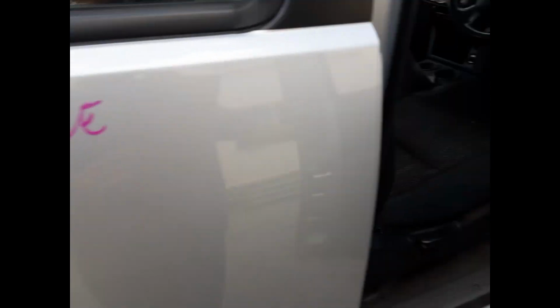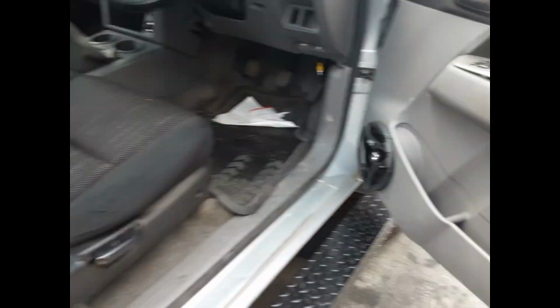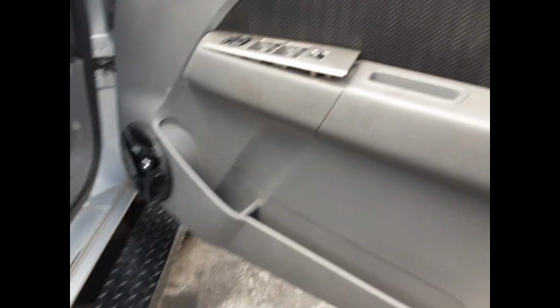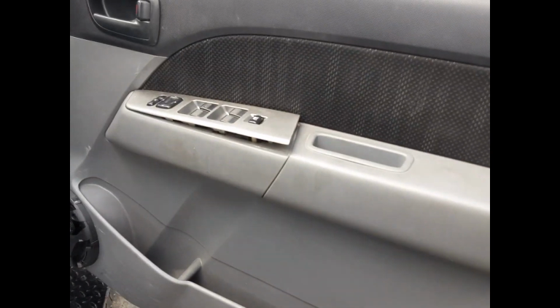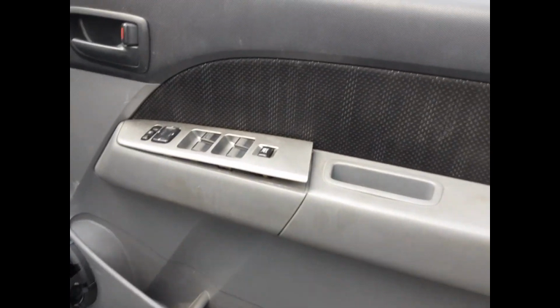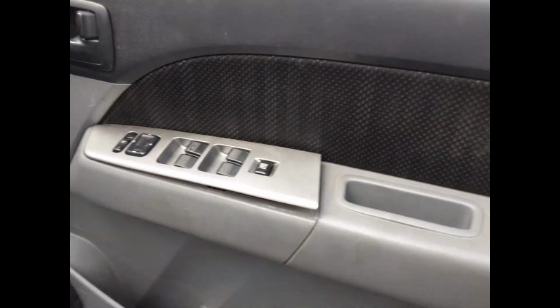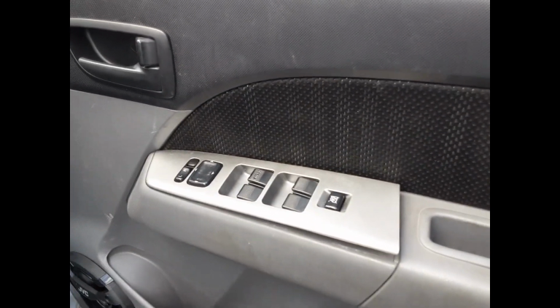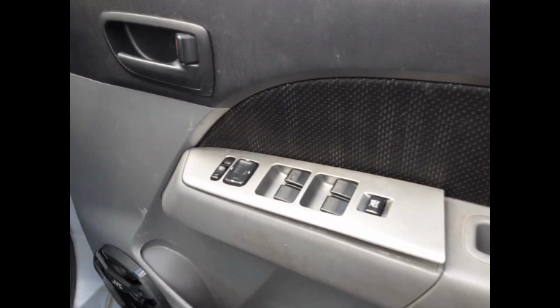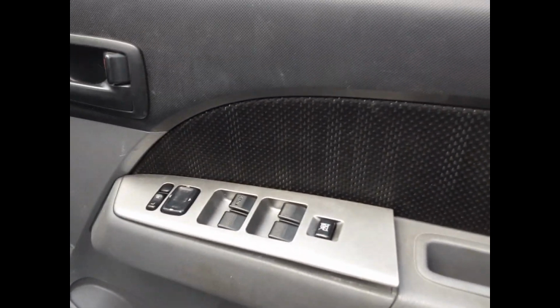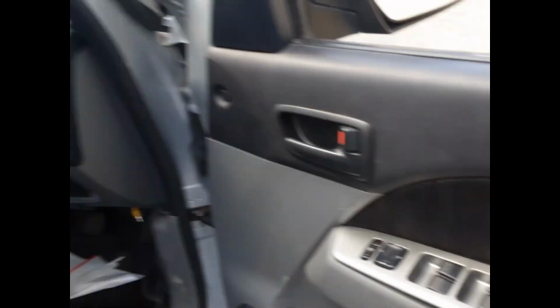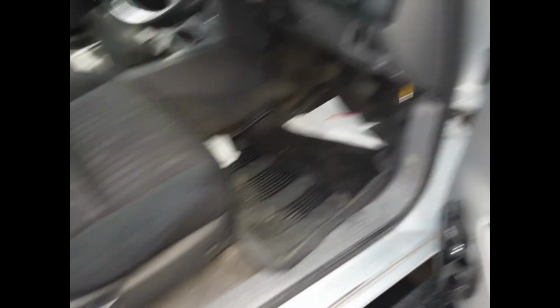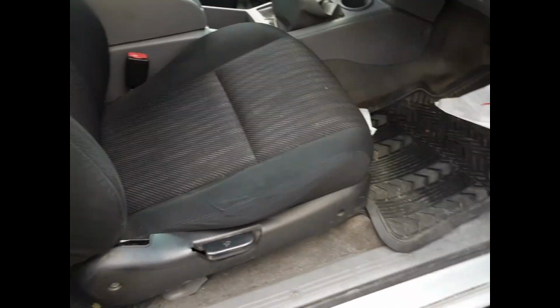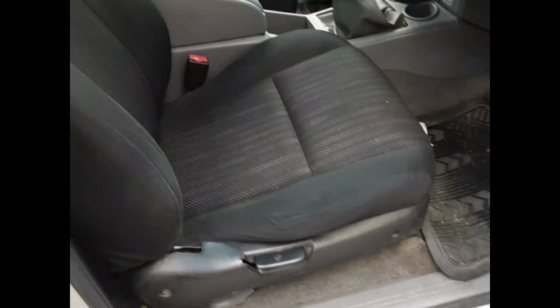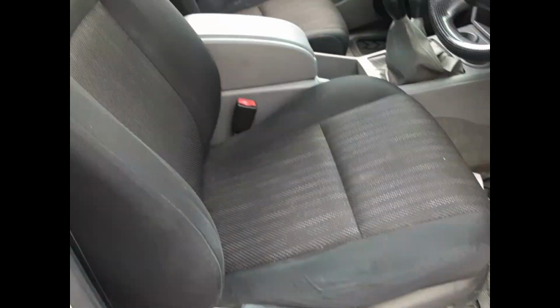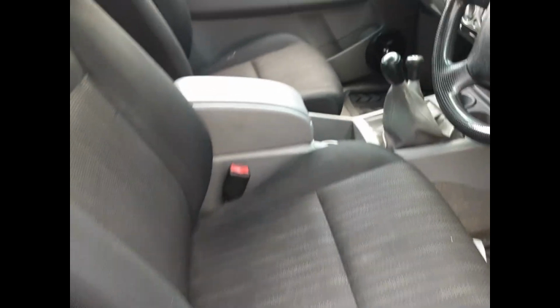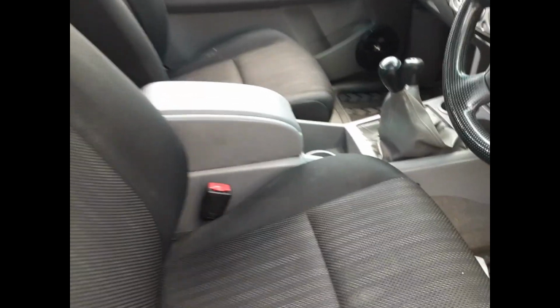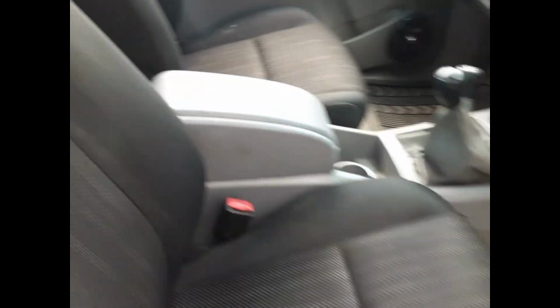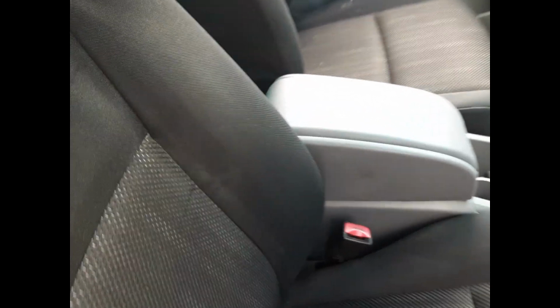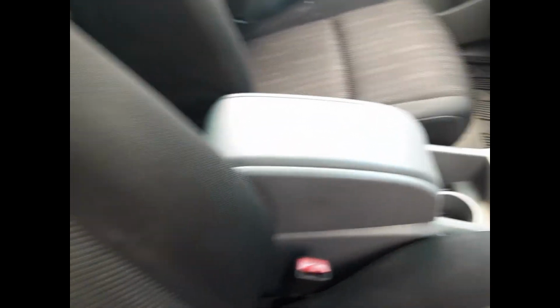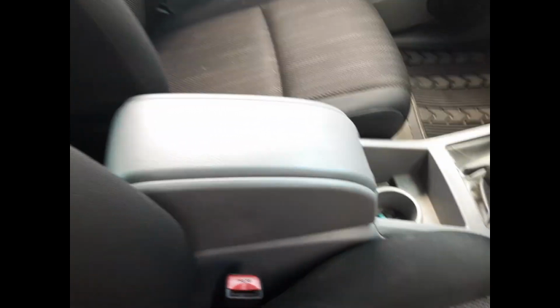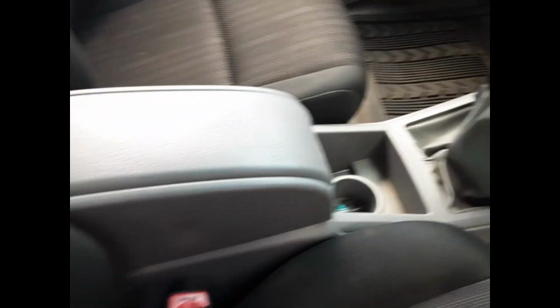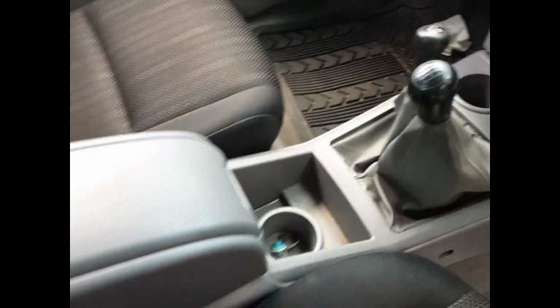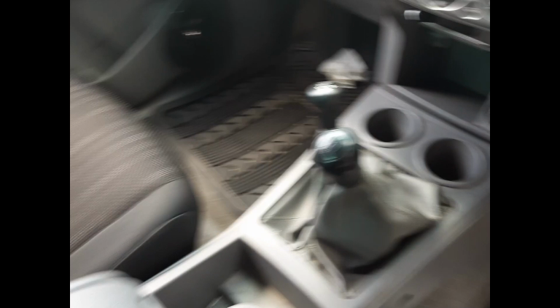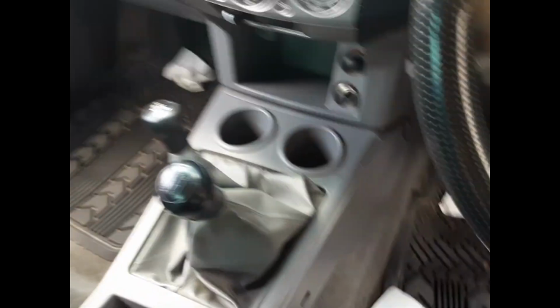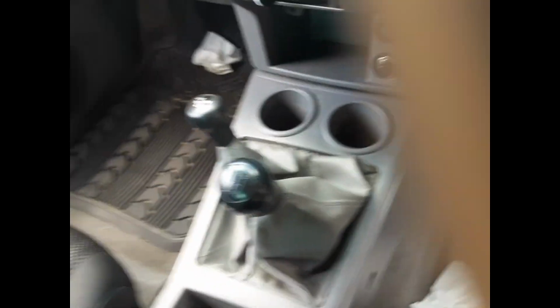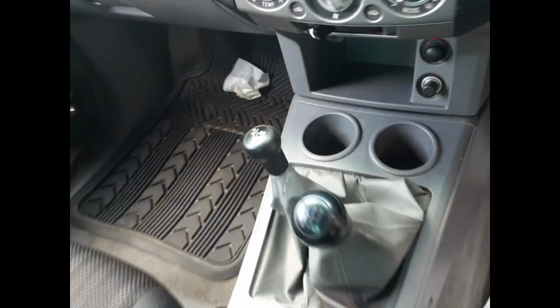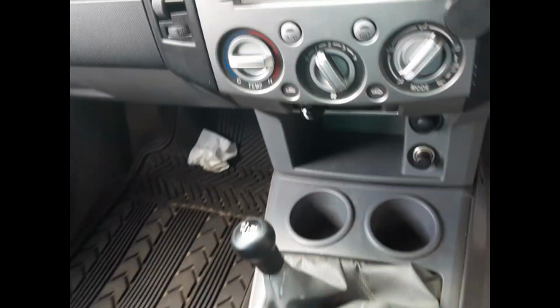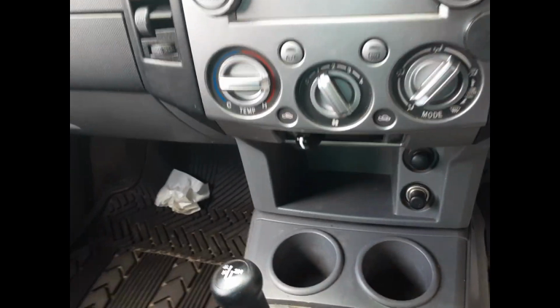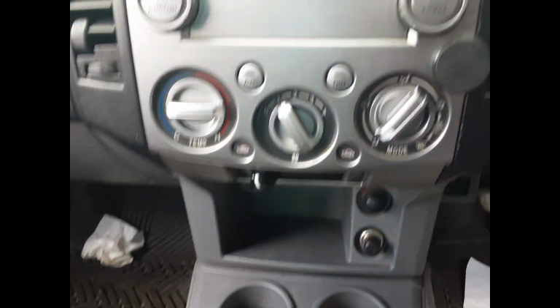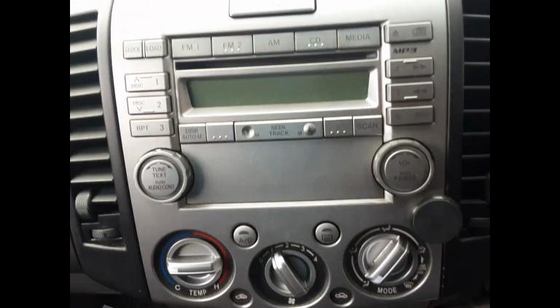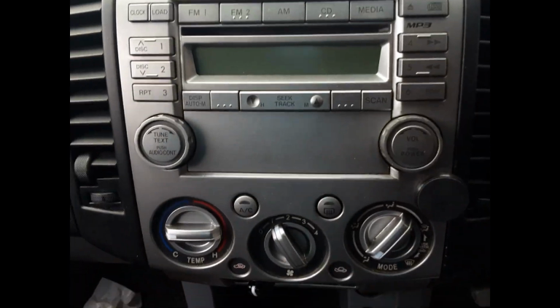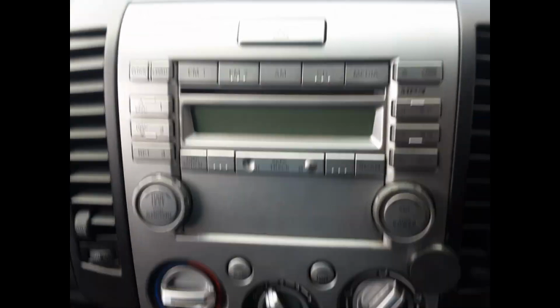We have the driver side door trim. Power window master switch, single plug type. This vehicle is fitted with black cloth interior. Manual type centre console. 5-speed manual gear shifter. Heater control. 6-stack CD player.